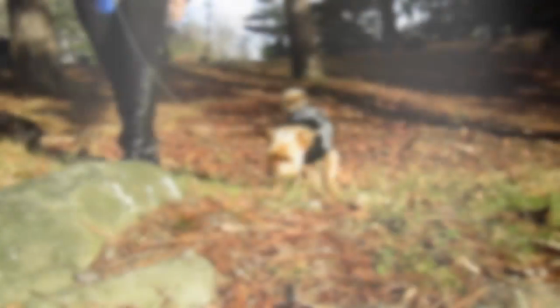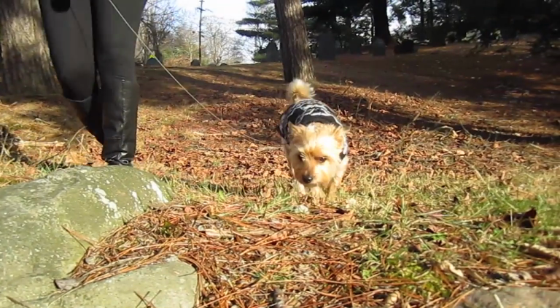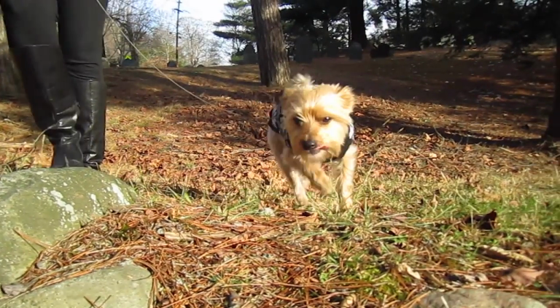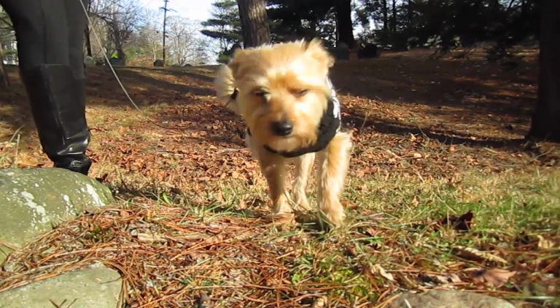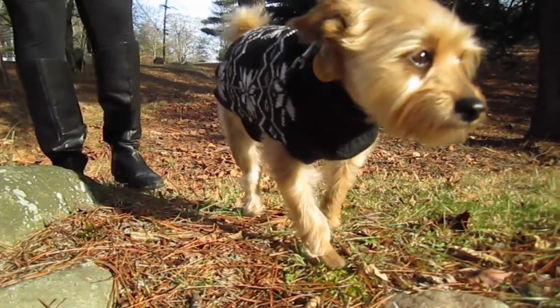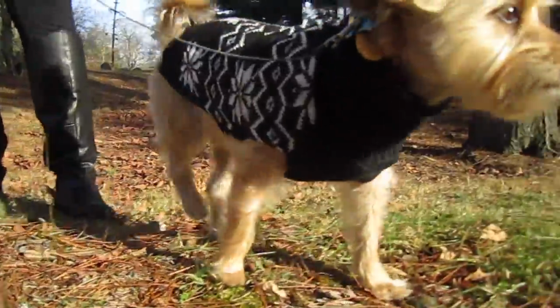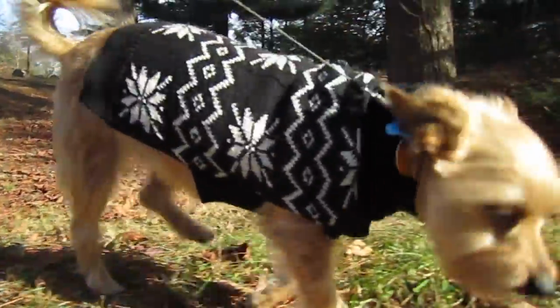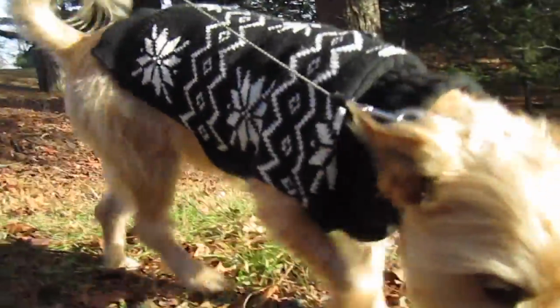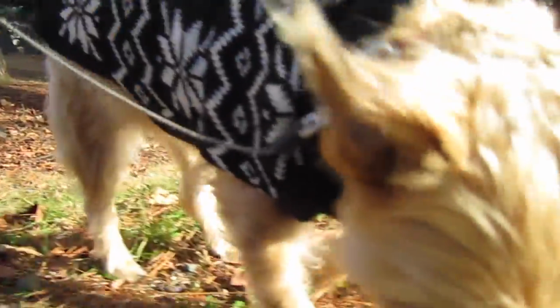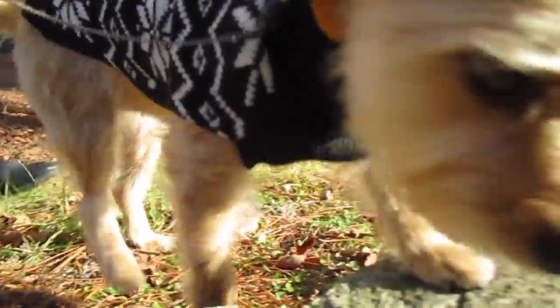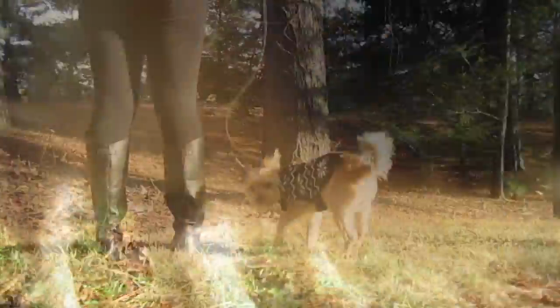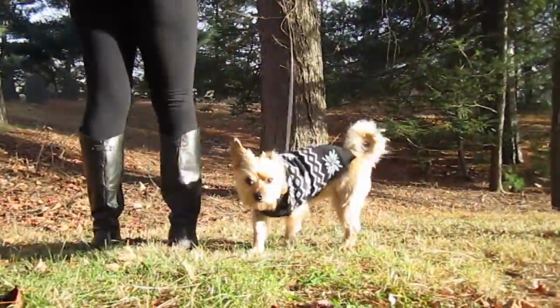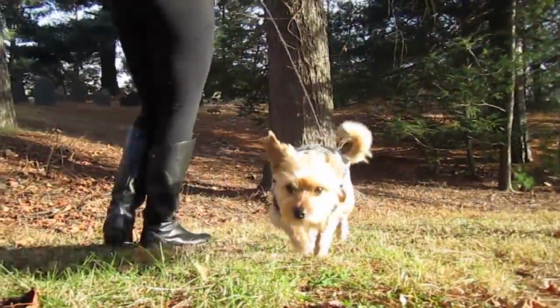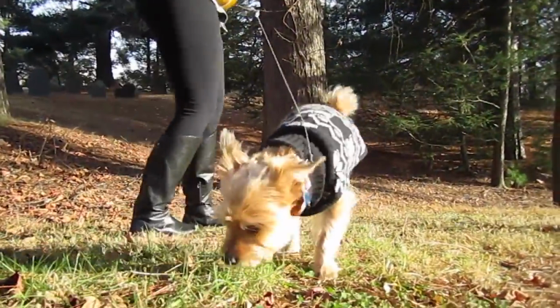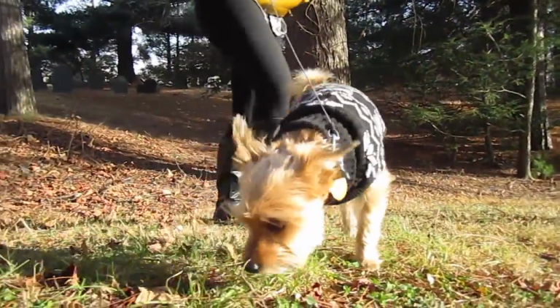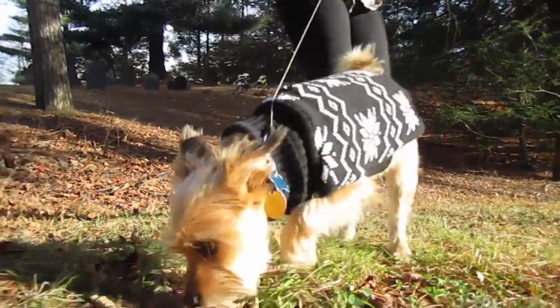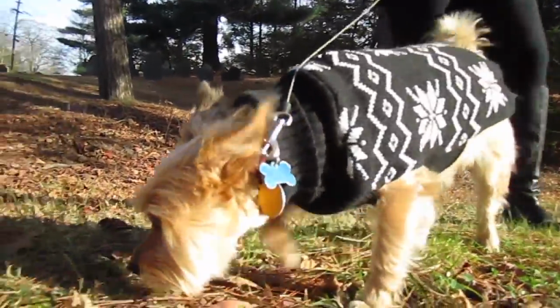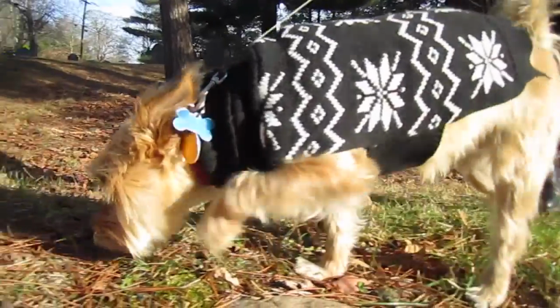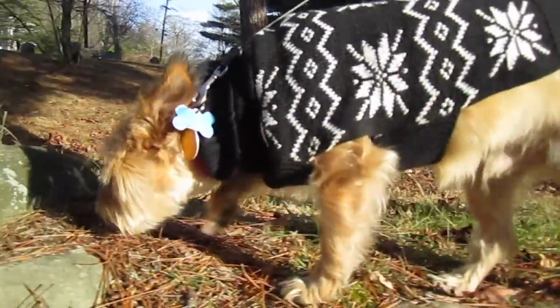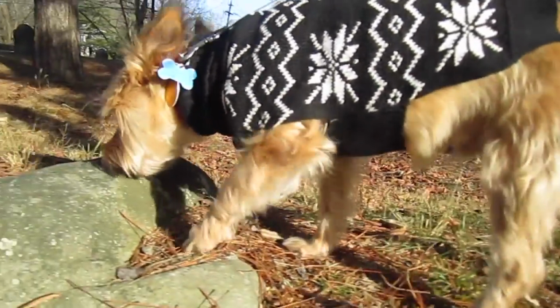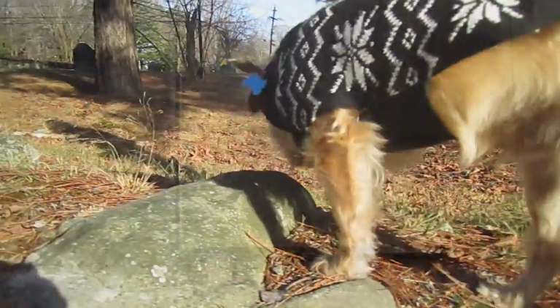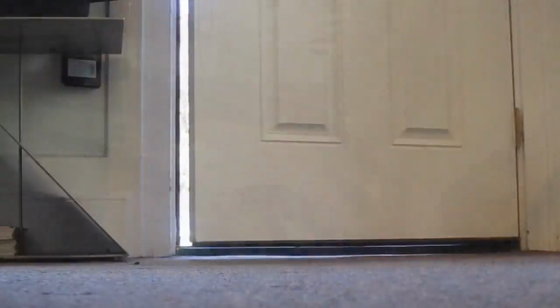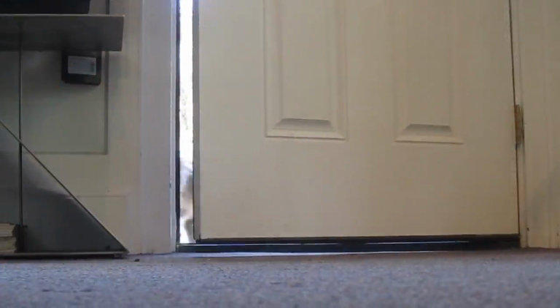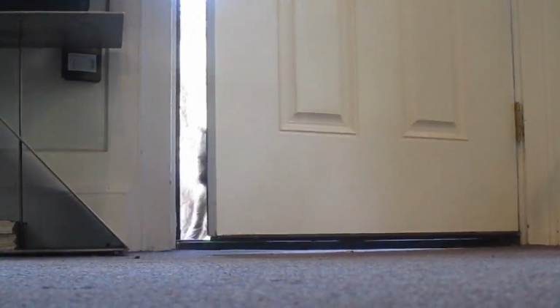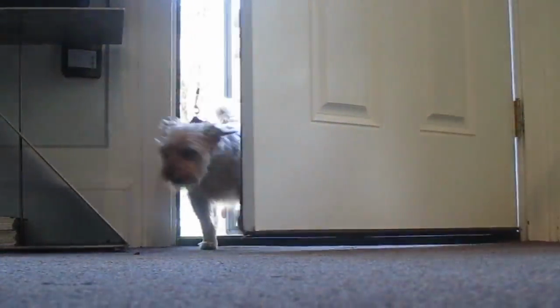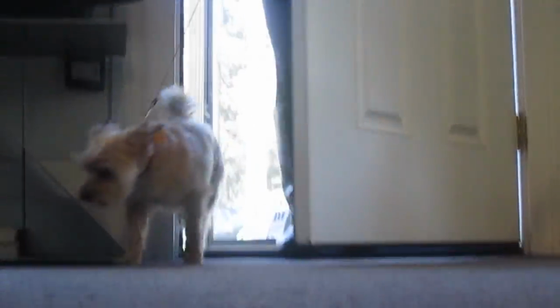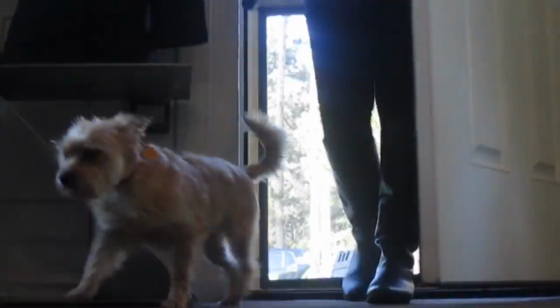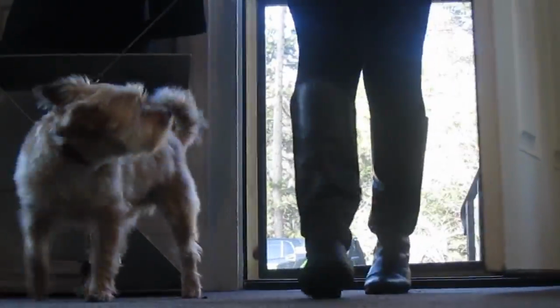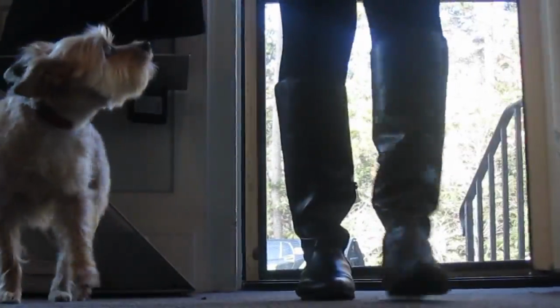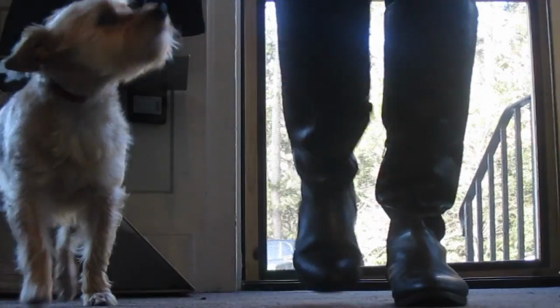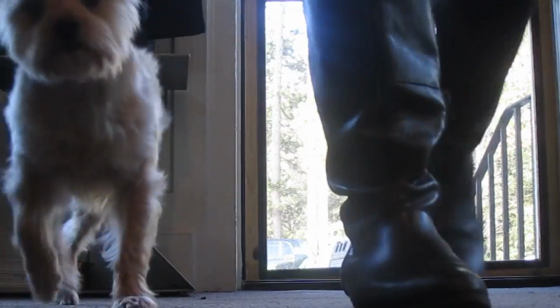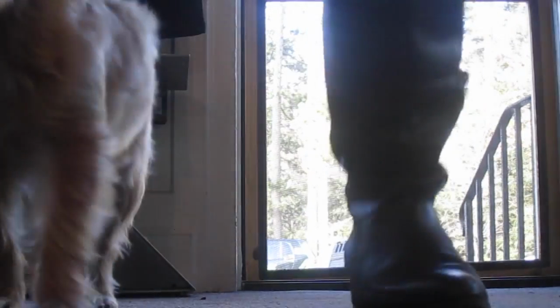If your pet spends time outside in areas where ticks like to hang out, like our friend Buddy, a tick check should be part of your daily routine. It's important to promptly and properly remove ticks immediately after being outdoors.